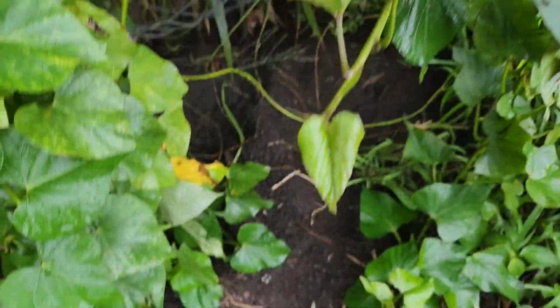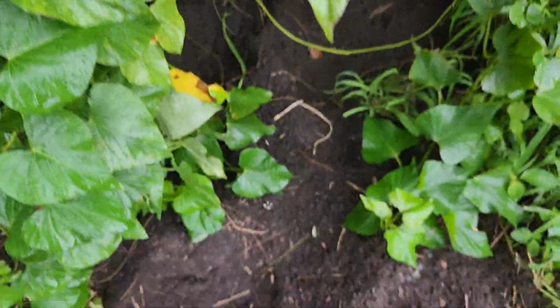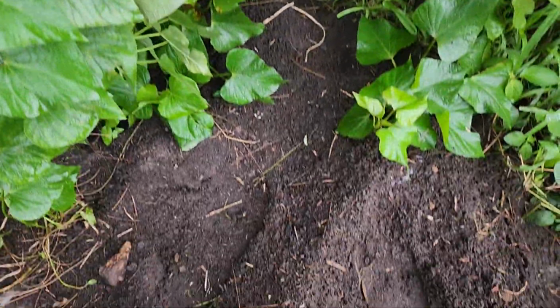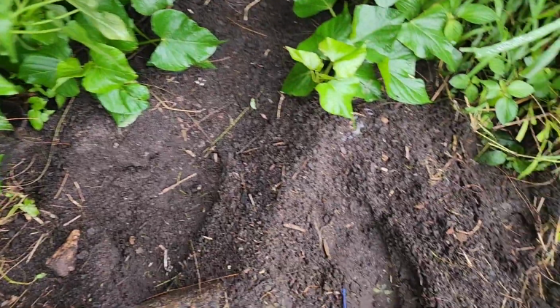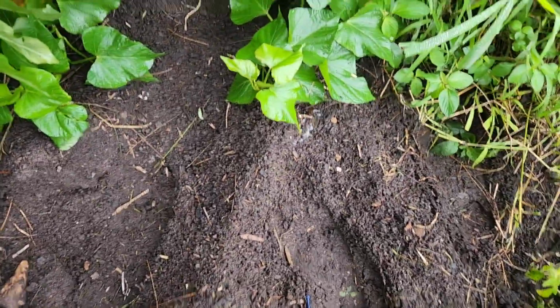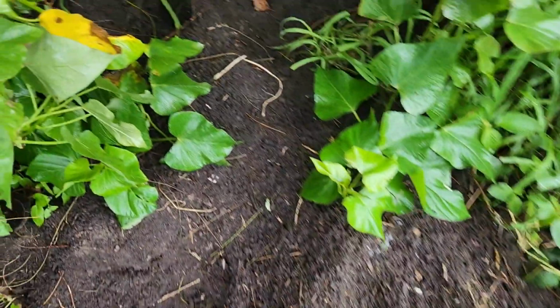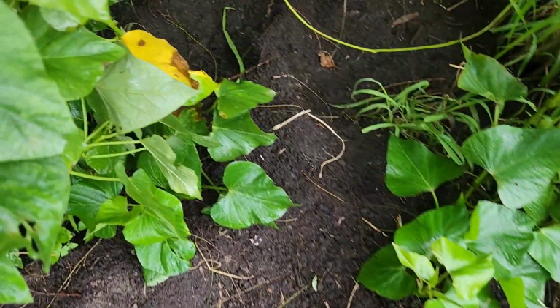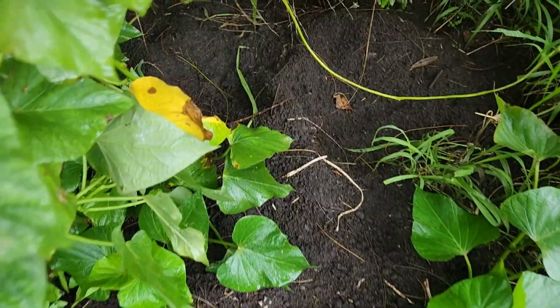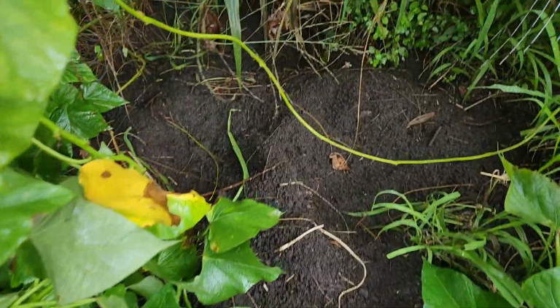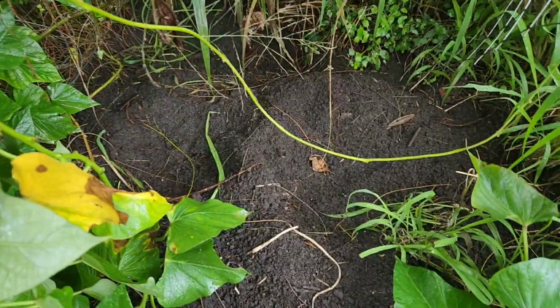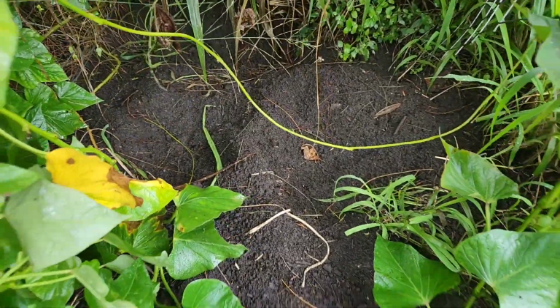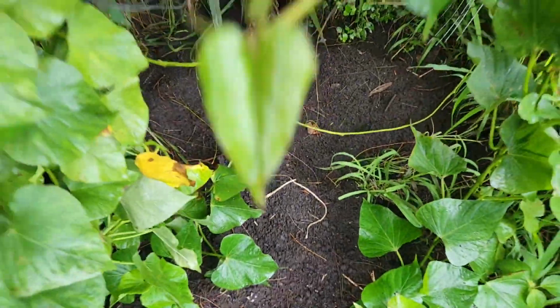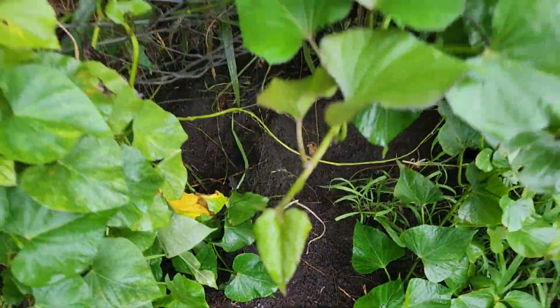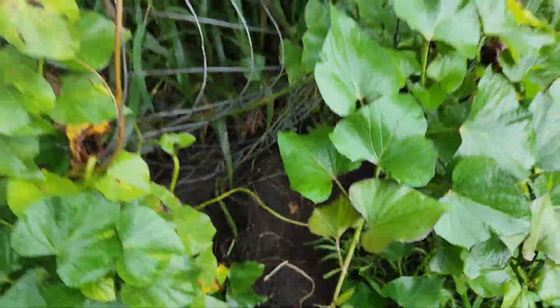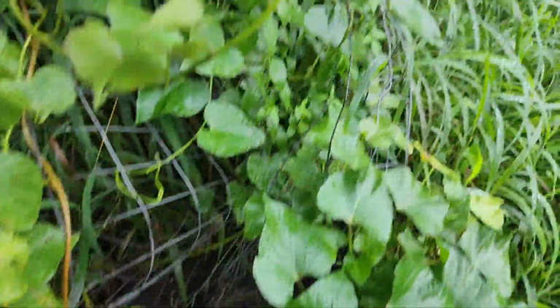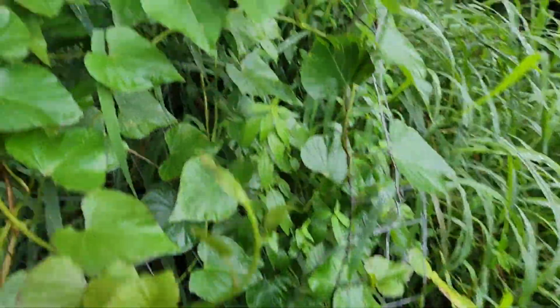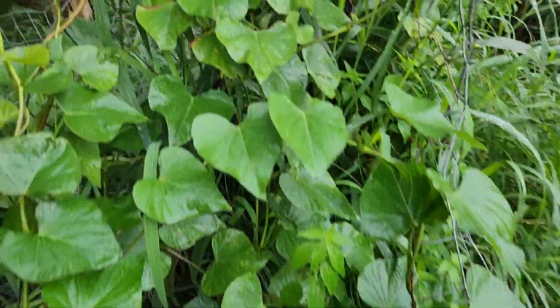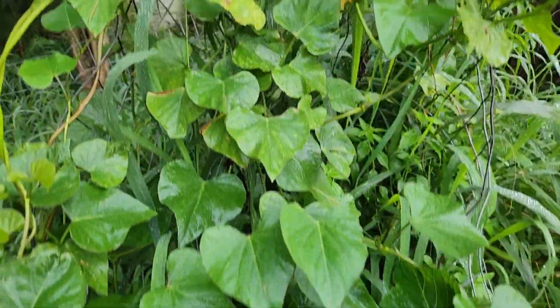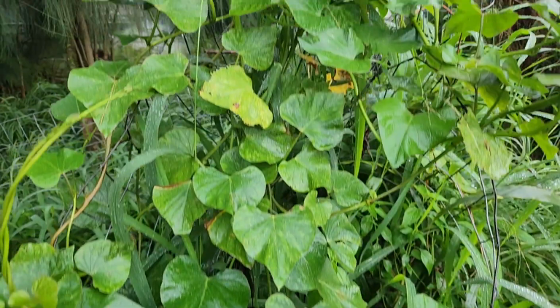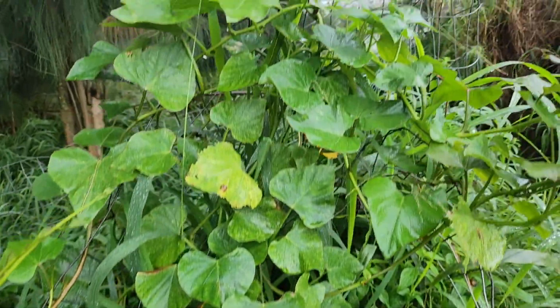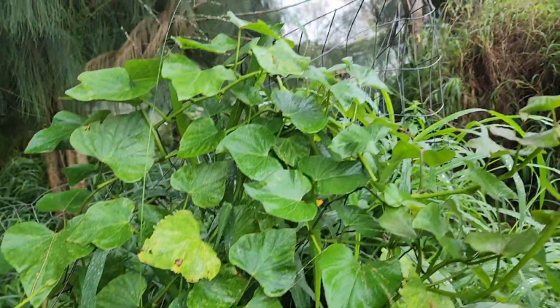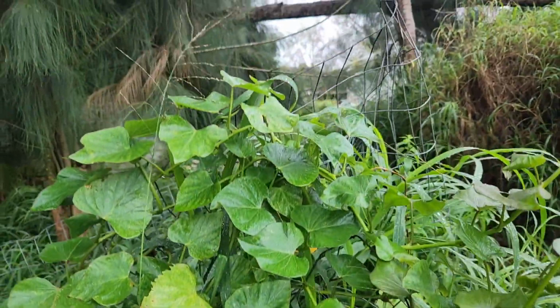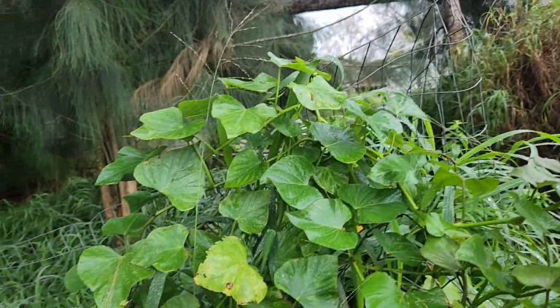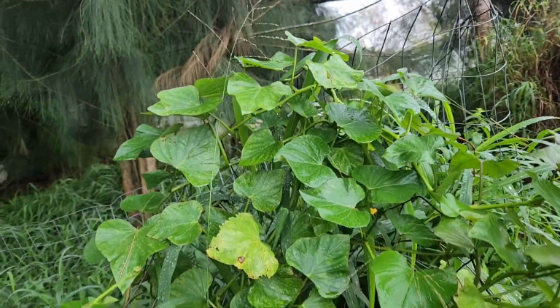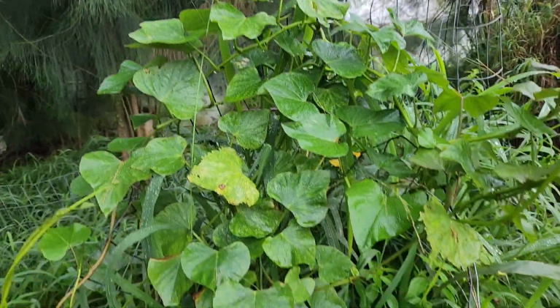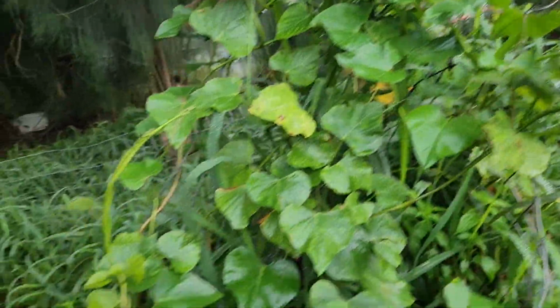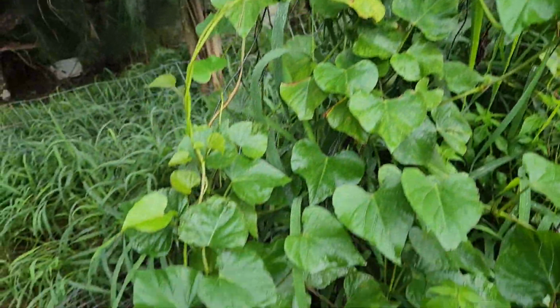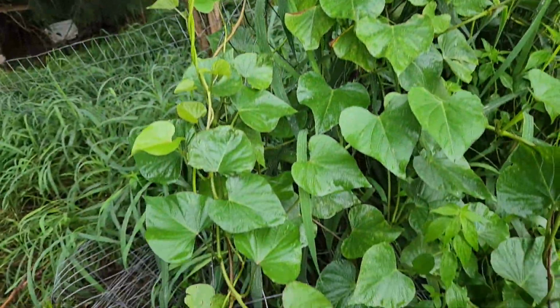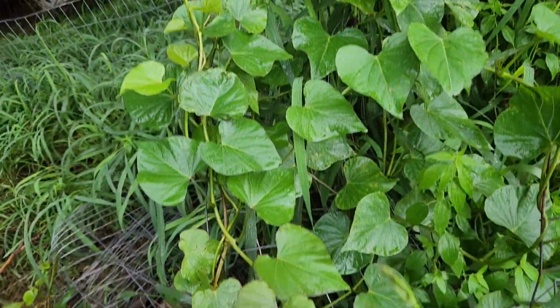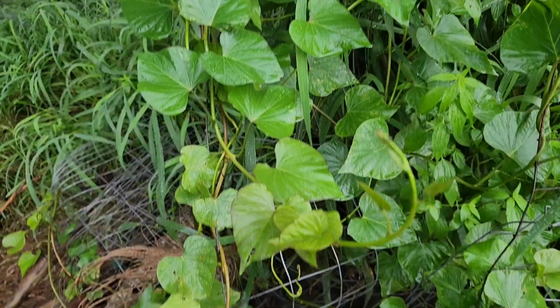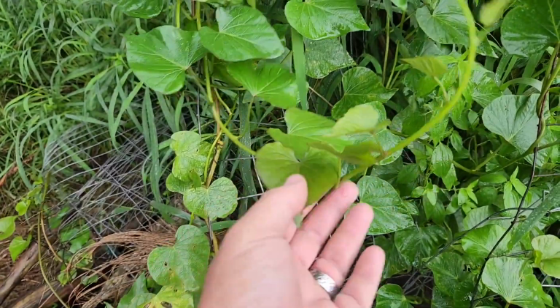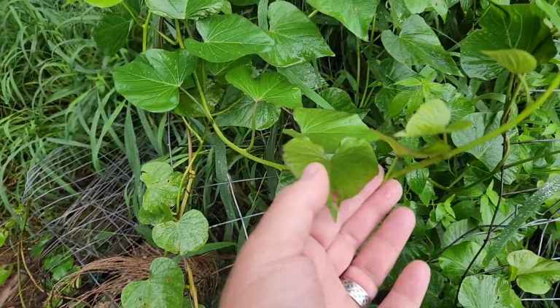In this soft soil that the chickens have been digging up — they got out of their pen, a couple of them, and they came out here and dug it all up. So I've got all this soft soil and I've got all these sweet potato vines all over the place.